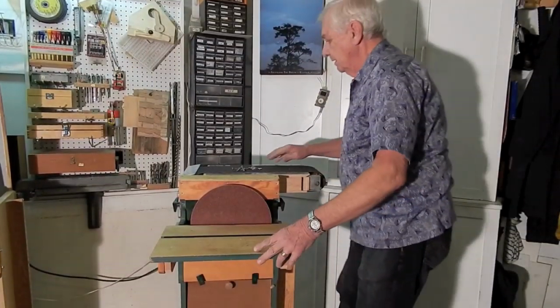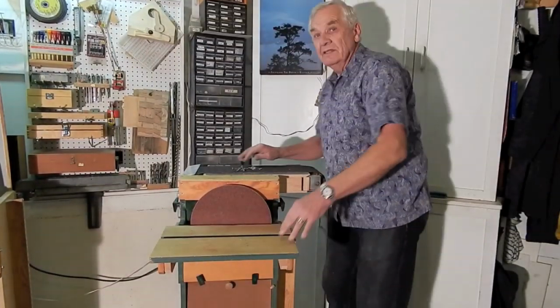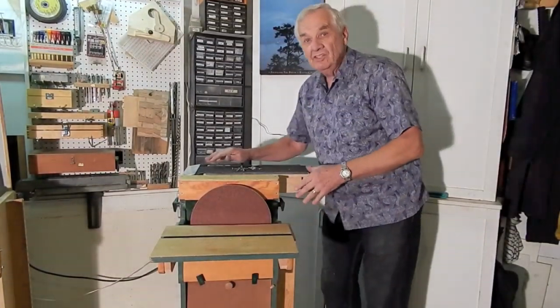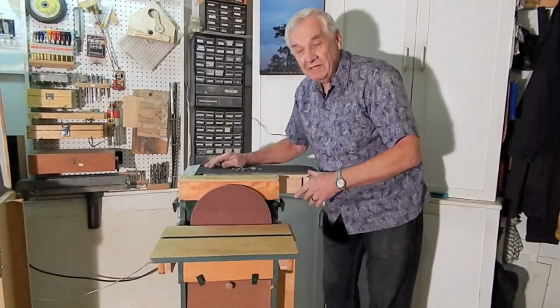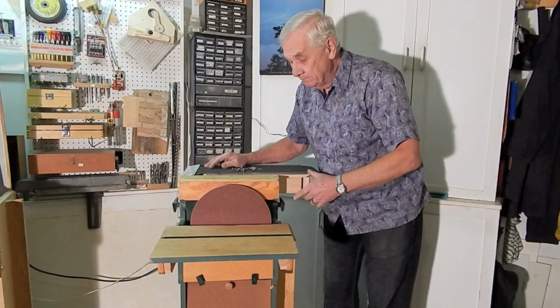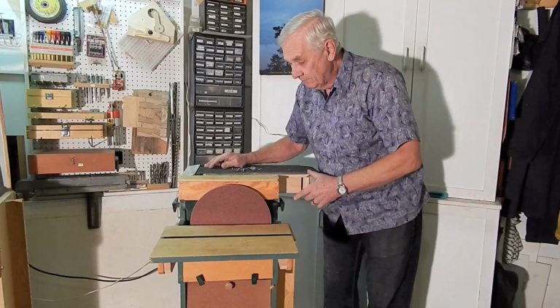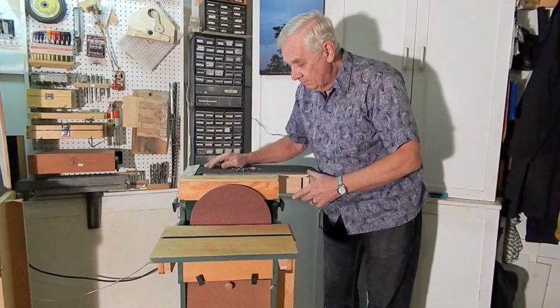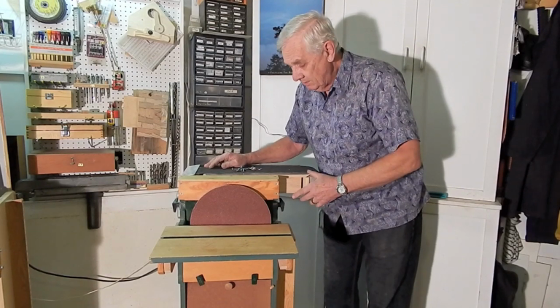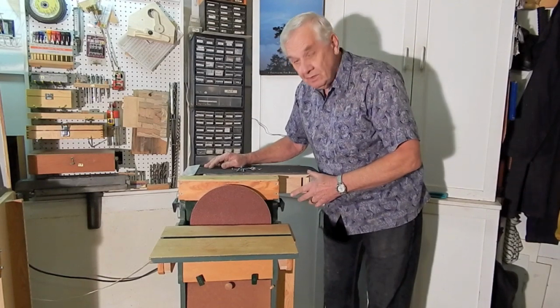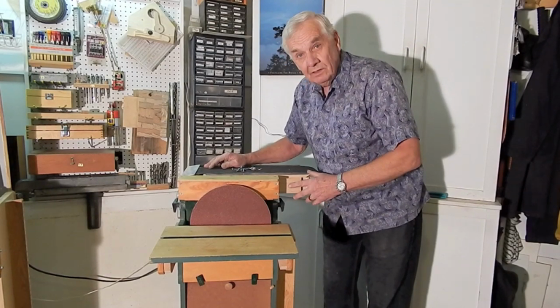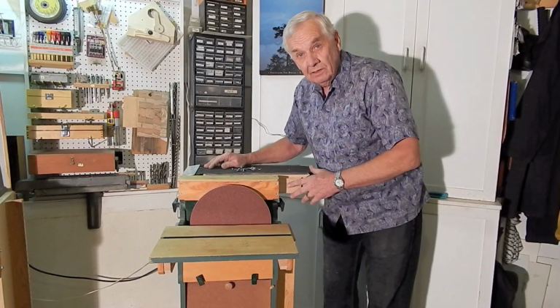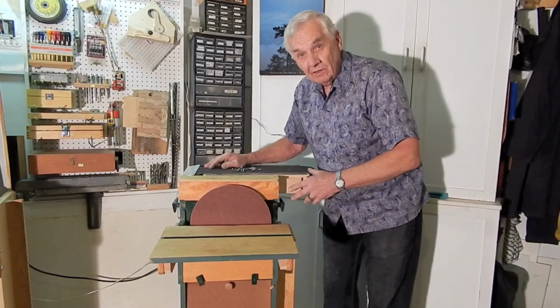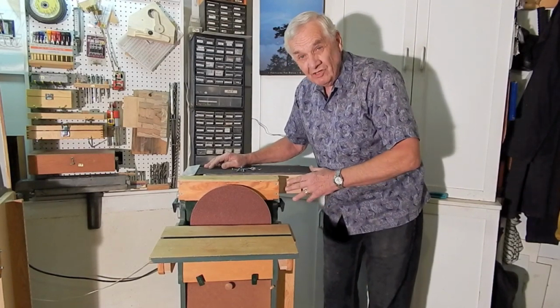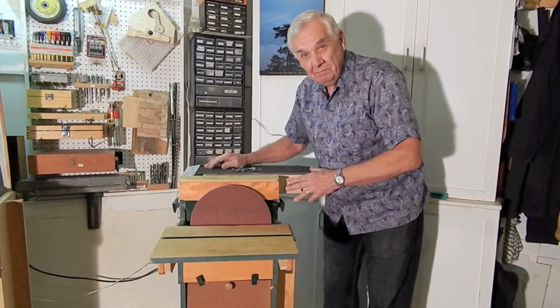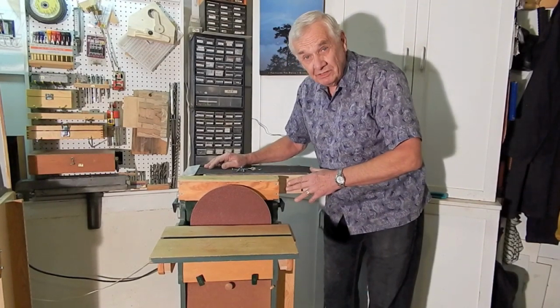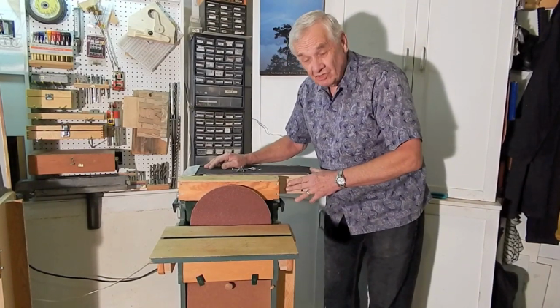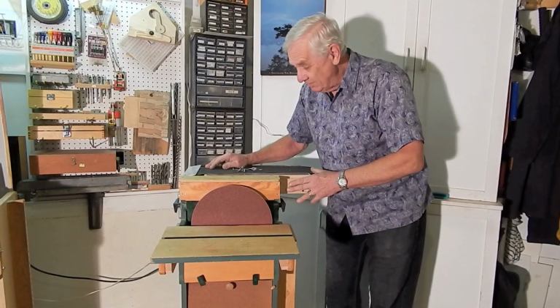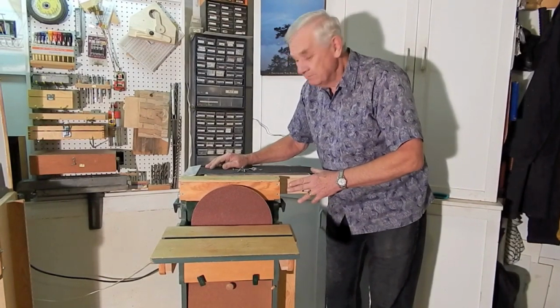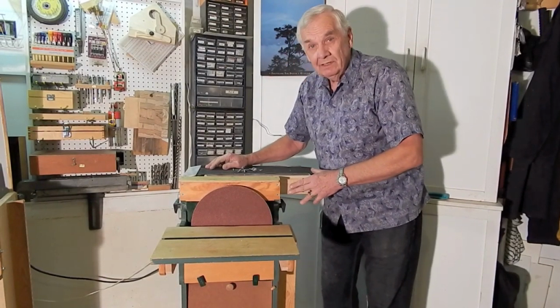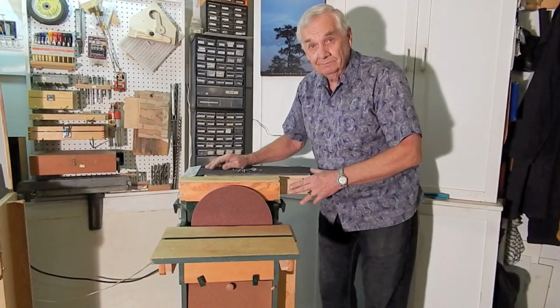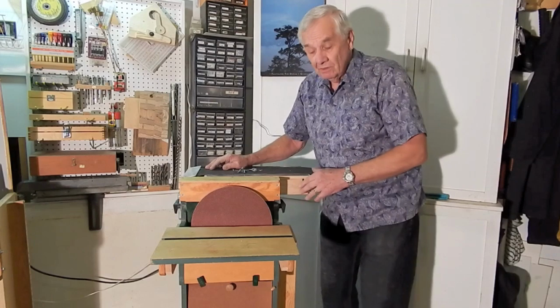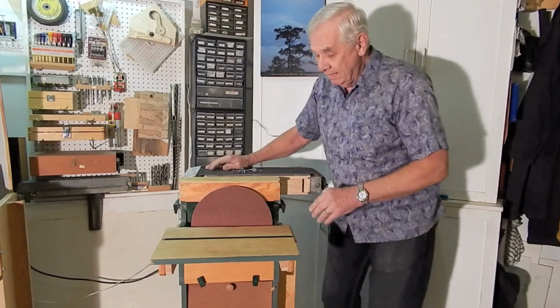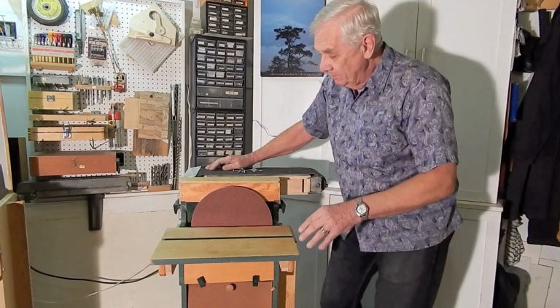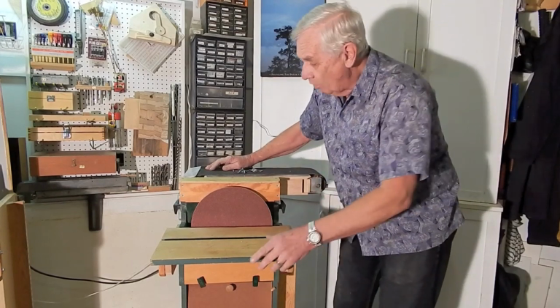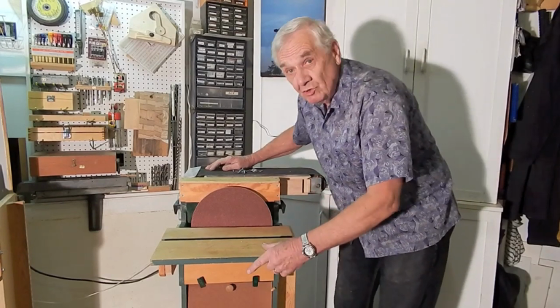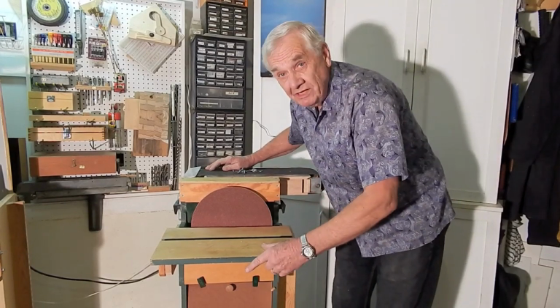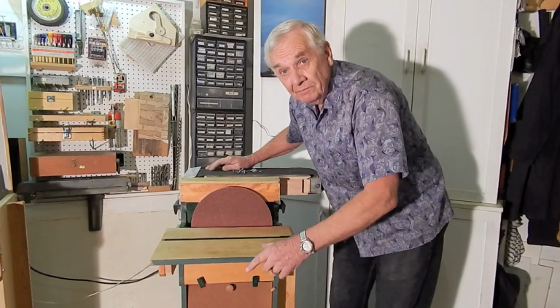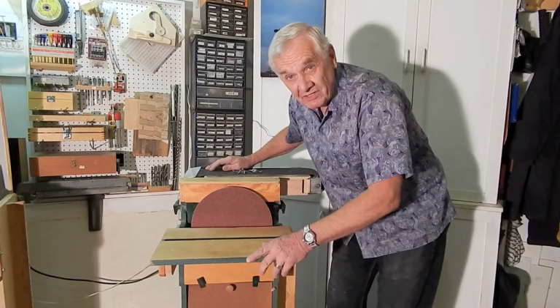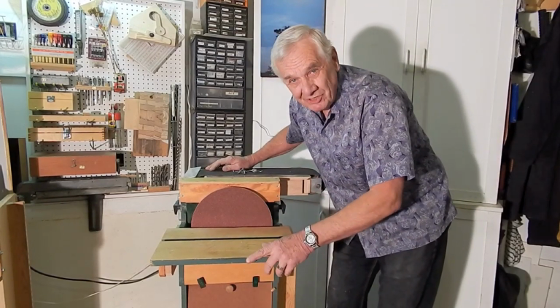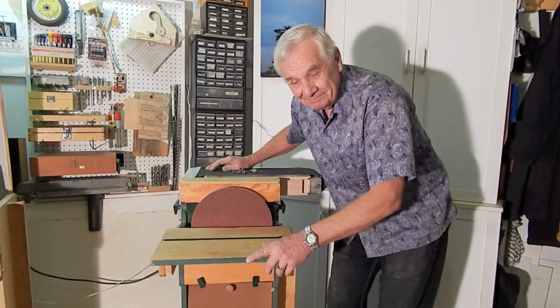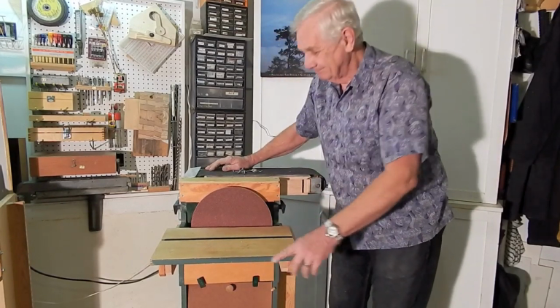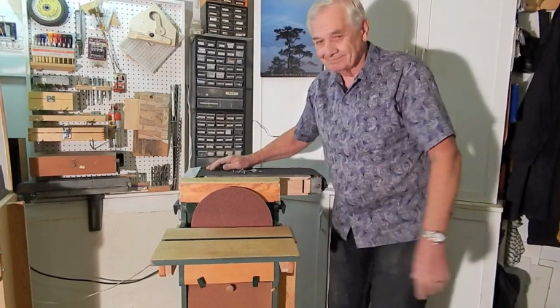This is my combination belt disc sander. I hope you enjoyed the video — thanks for watching.